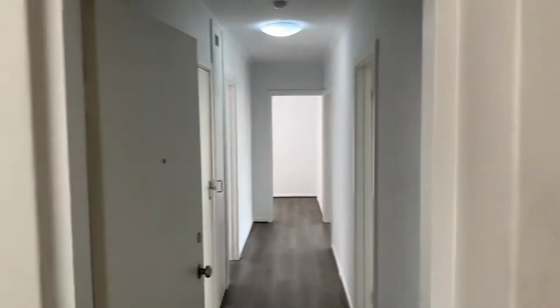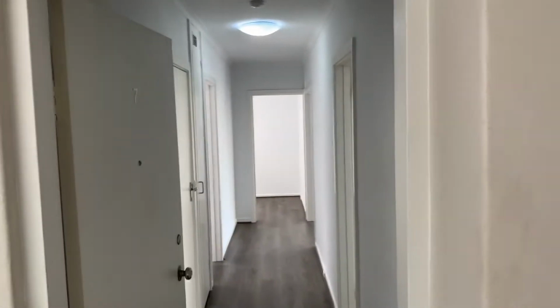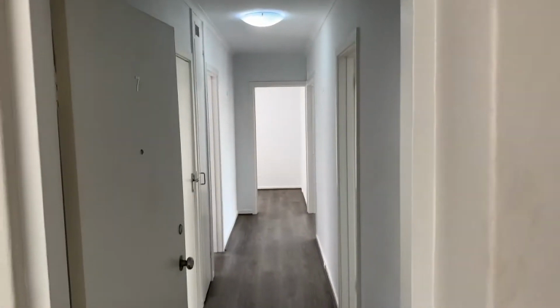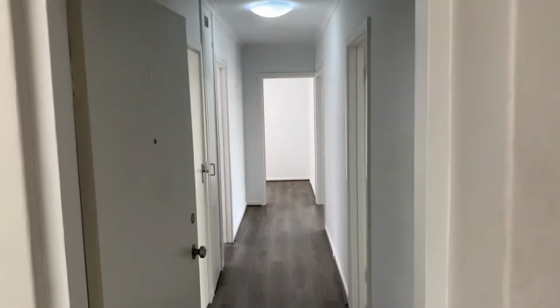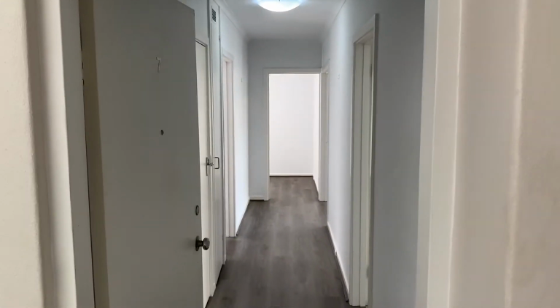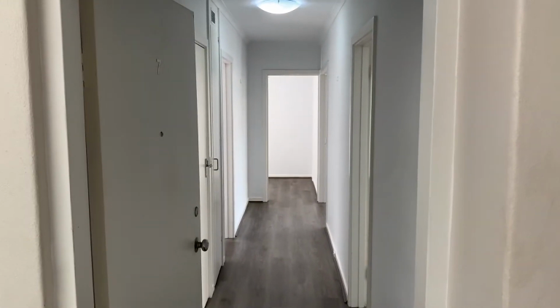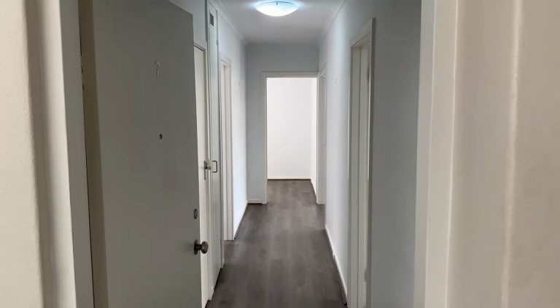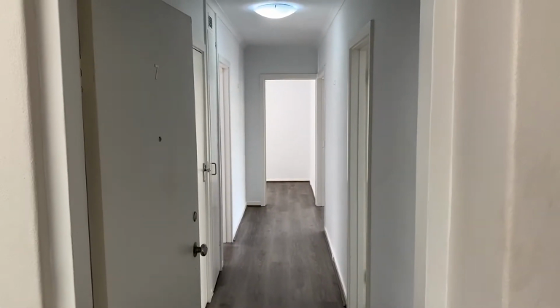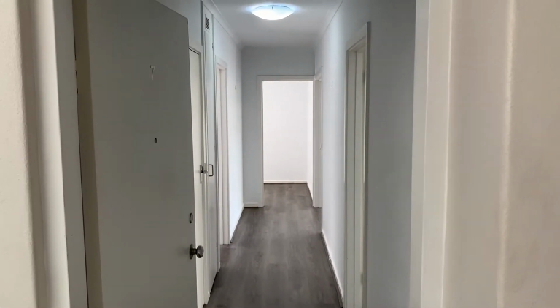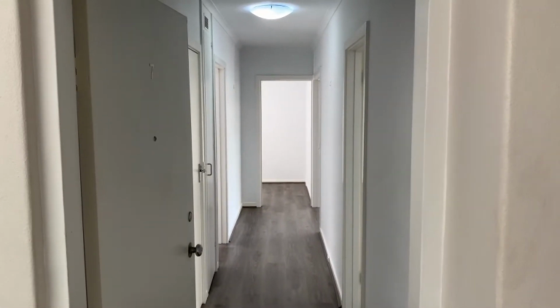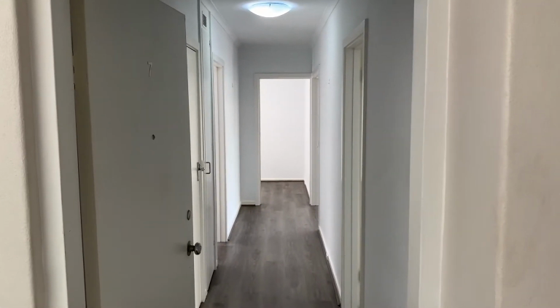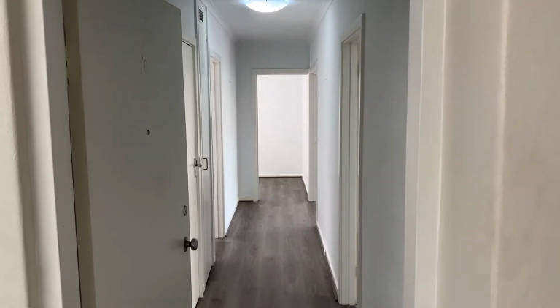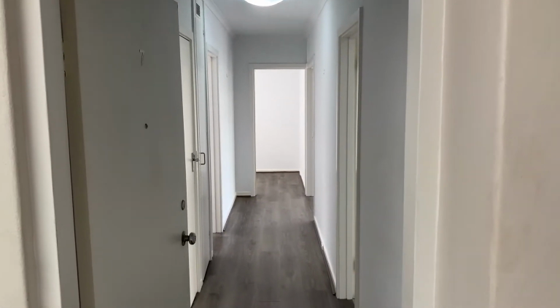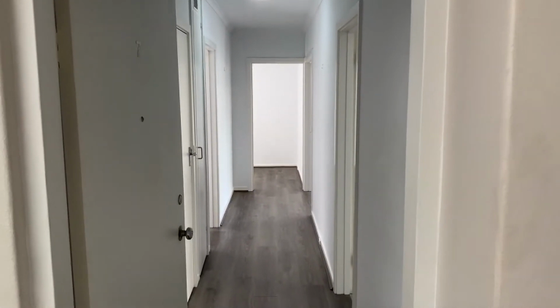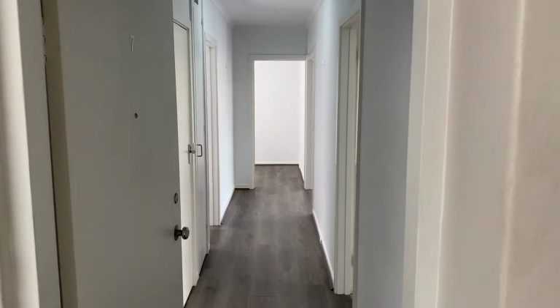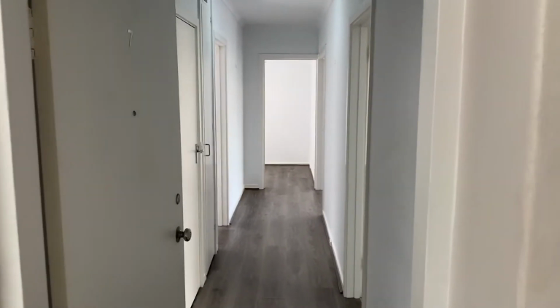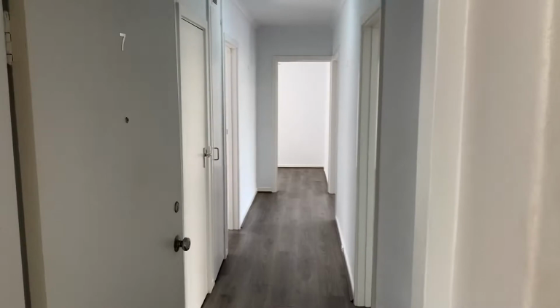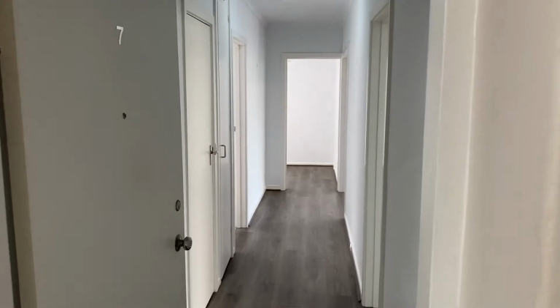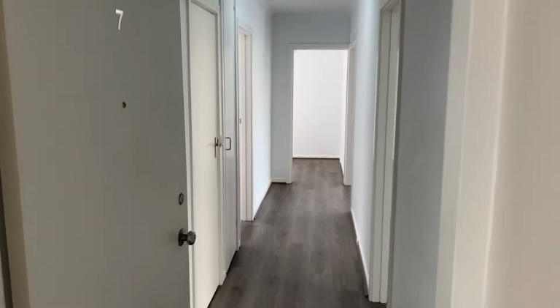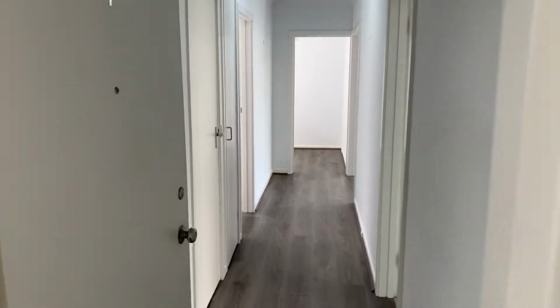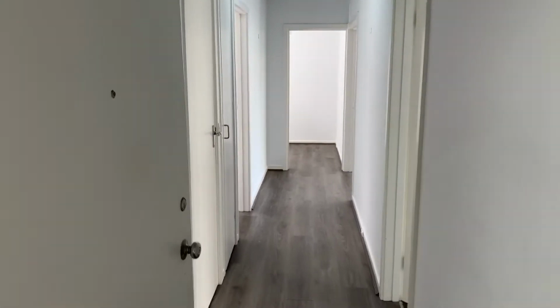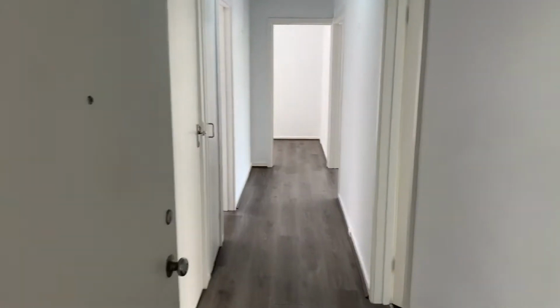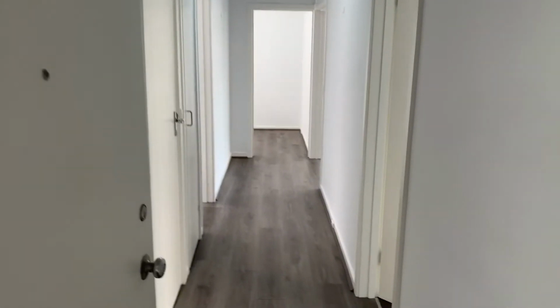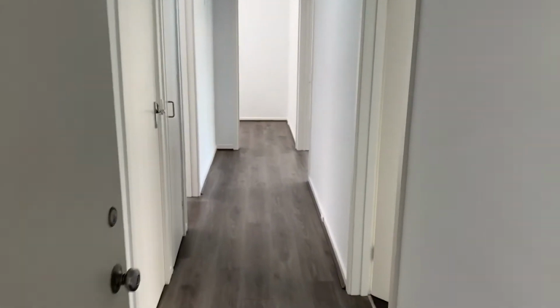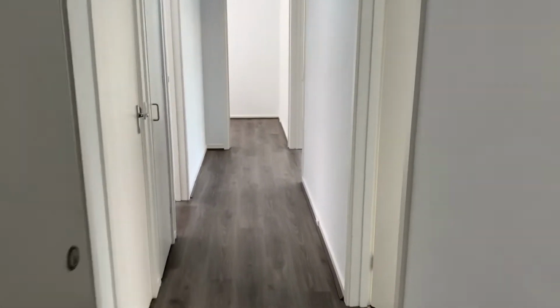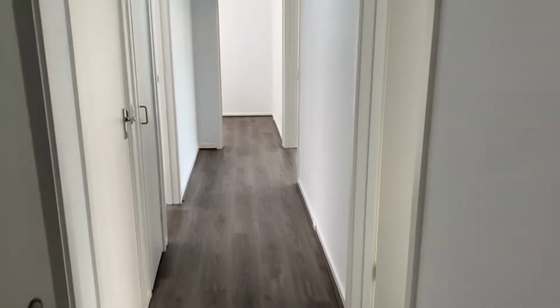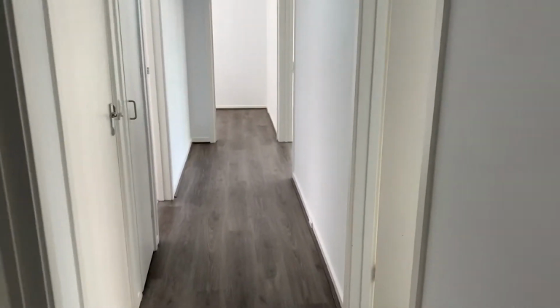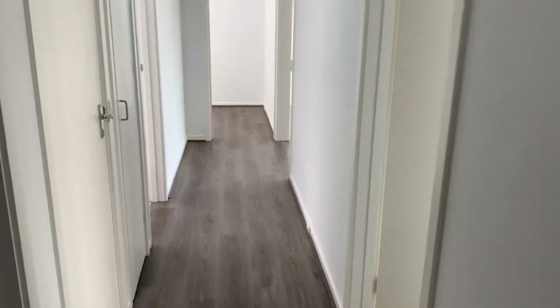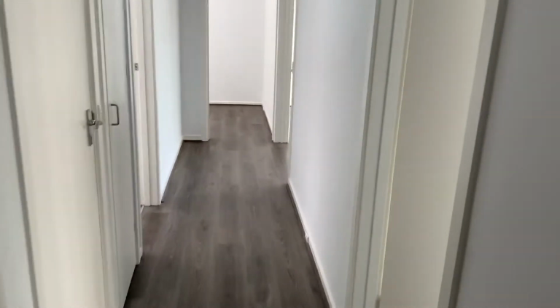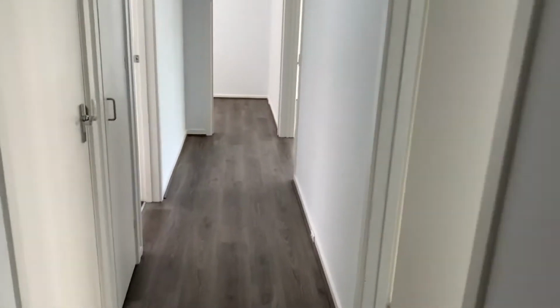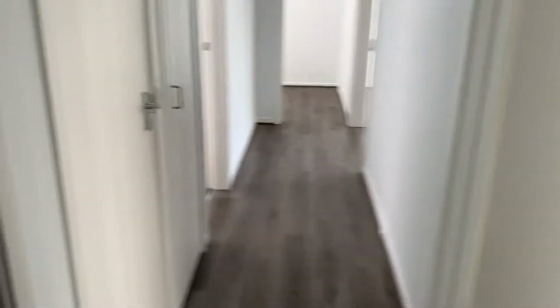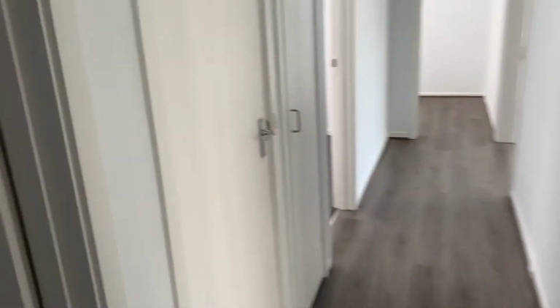Hi ladies and gents, it's Stefan from Hocking Stewart Bell Property, just showing you through apartment 7 at 20 Marine Parade. So just put new floorboards down here.